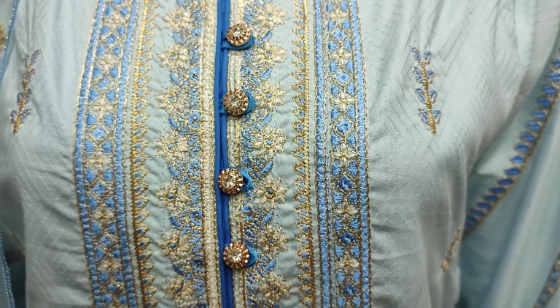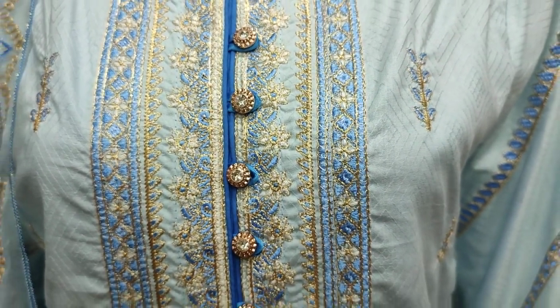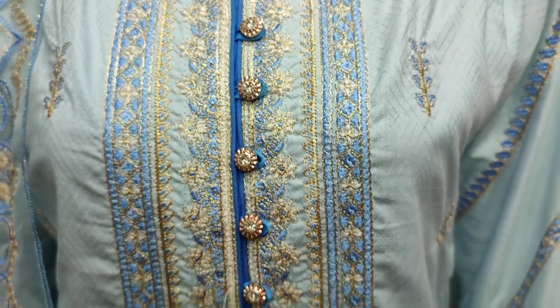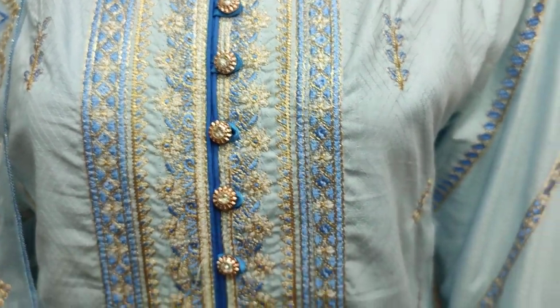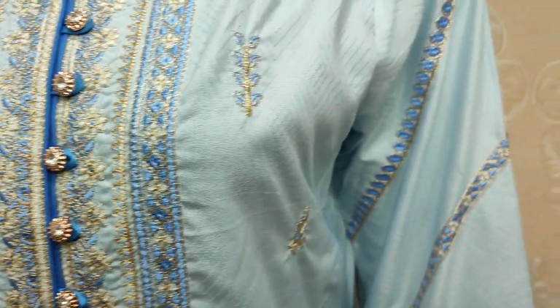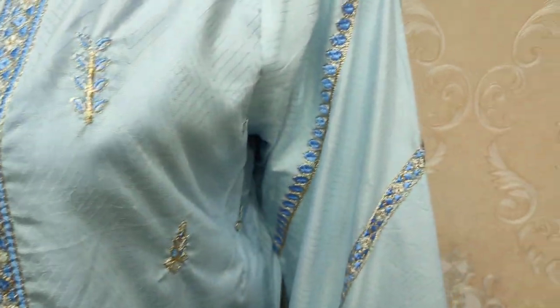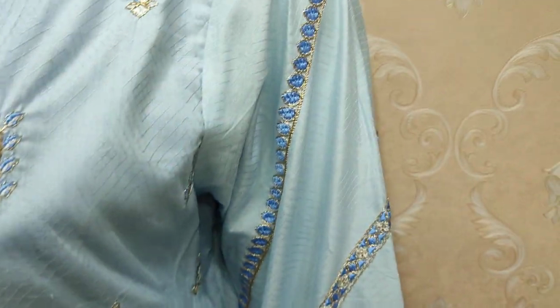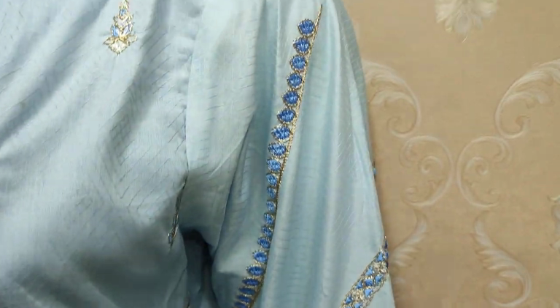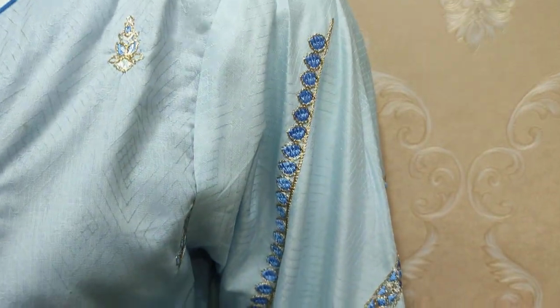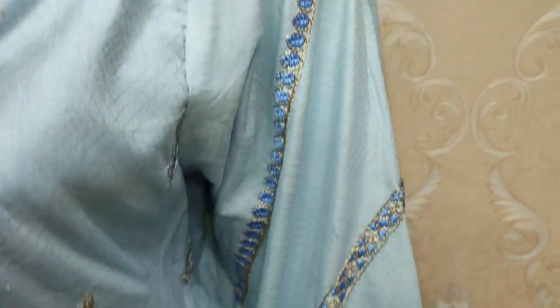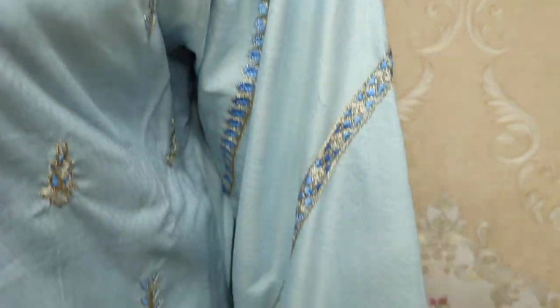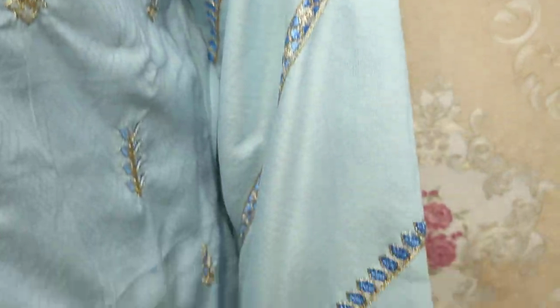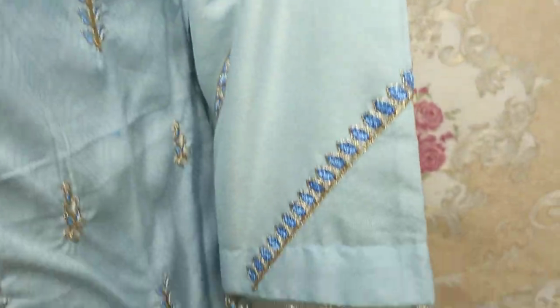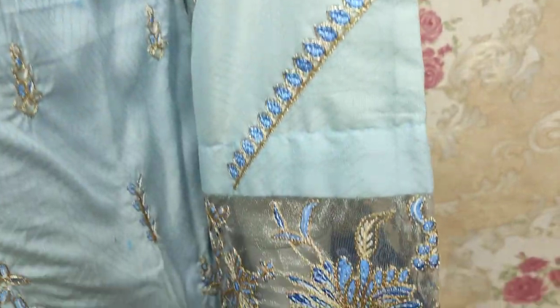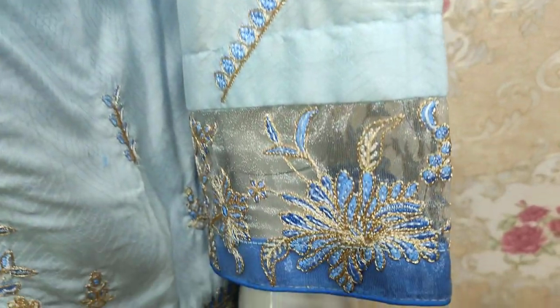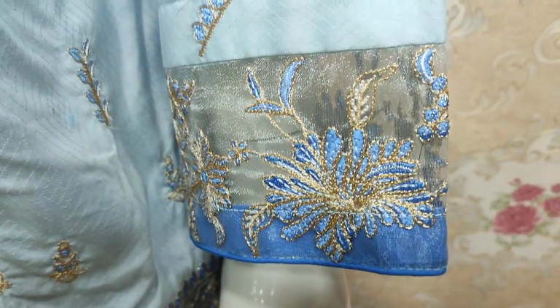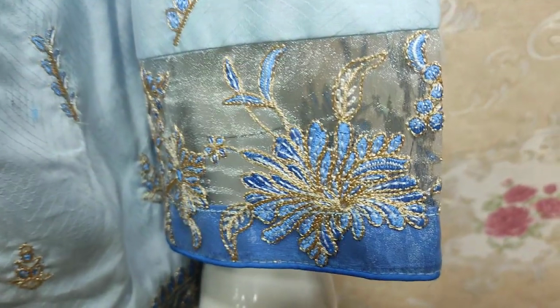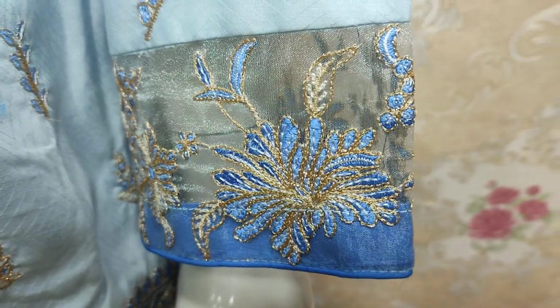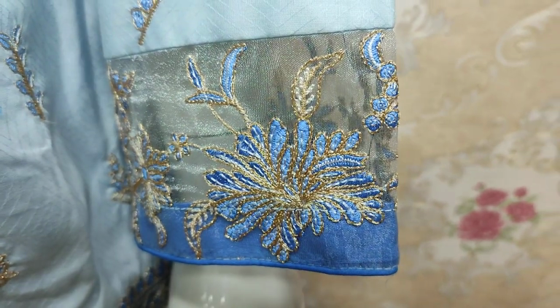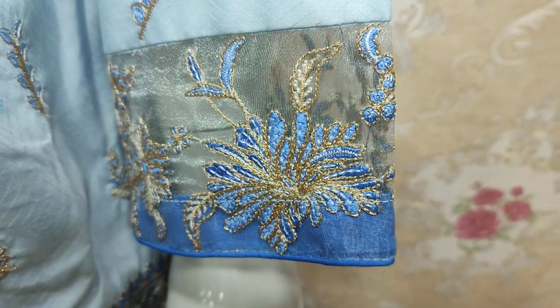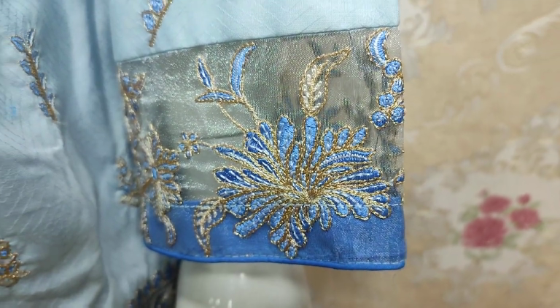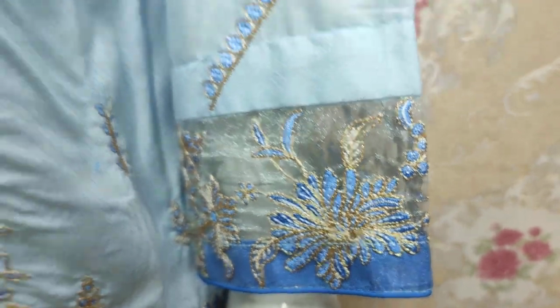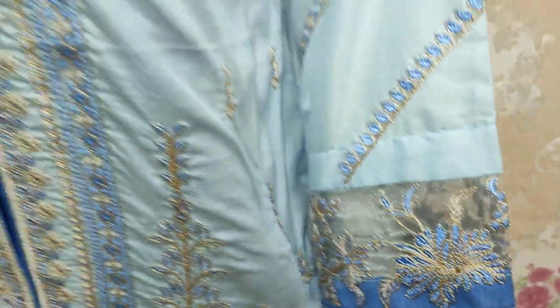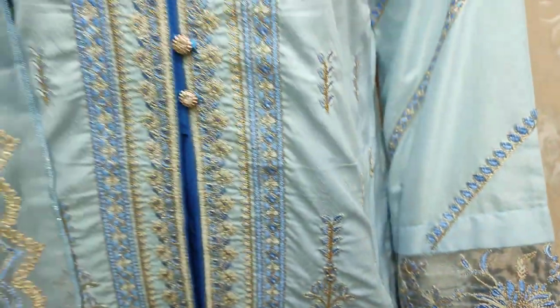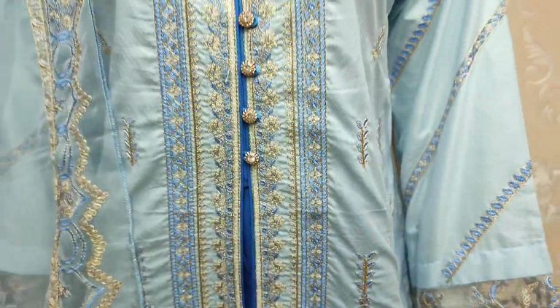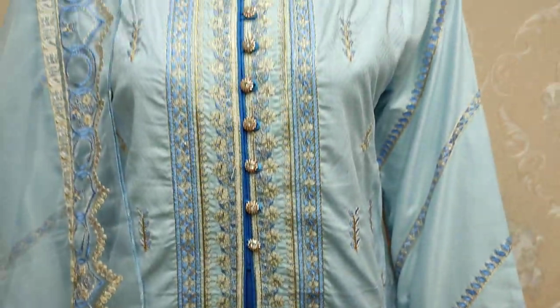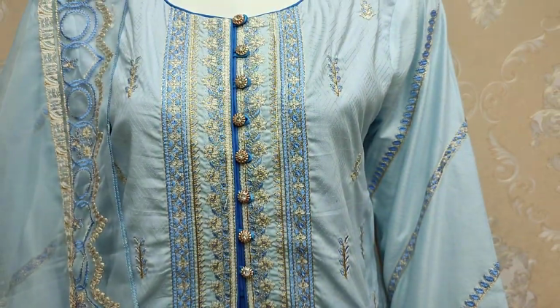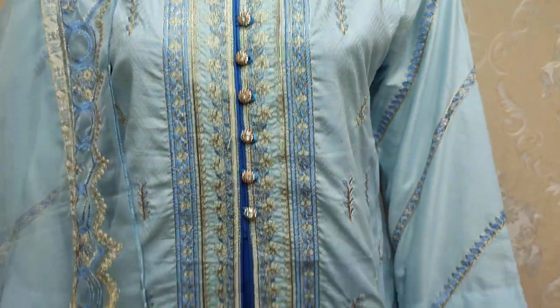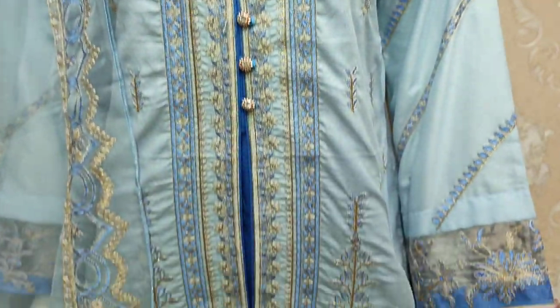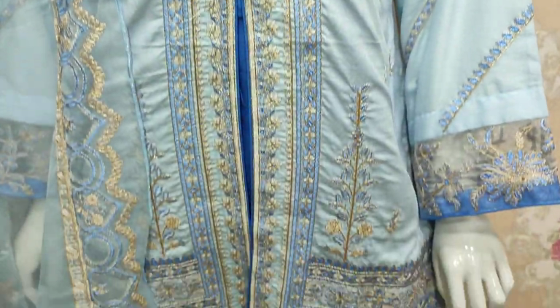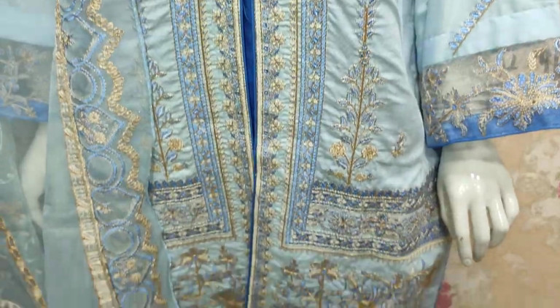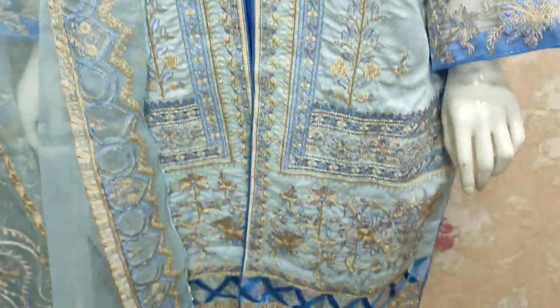Embroidered front is with Zariber. This is an embroidered sleeve. Cotton style is stitched.